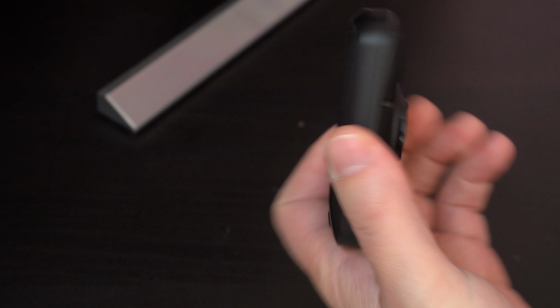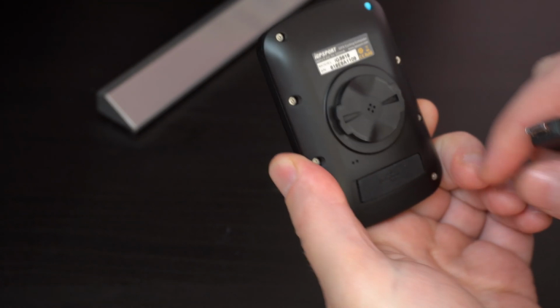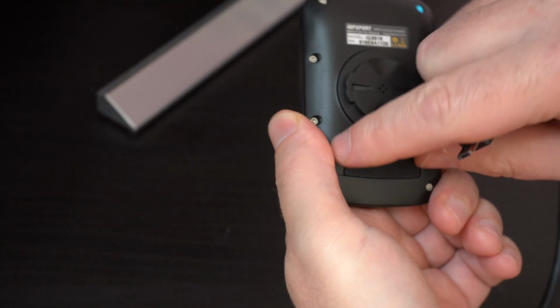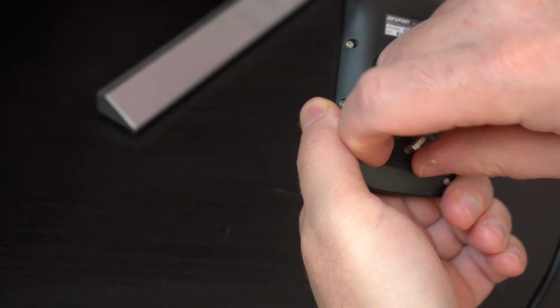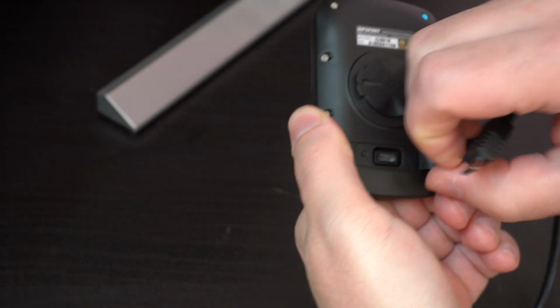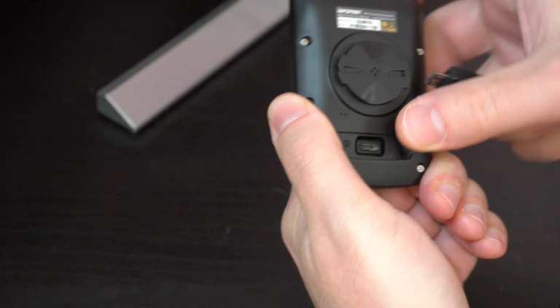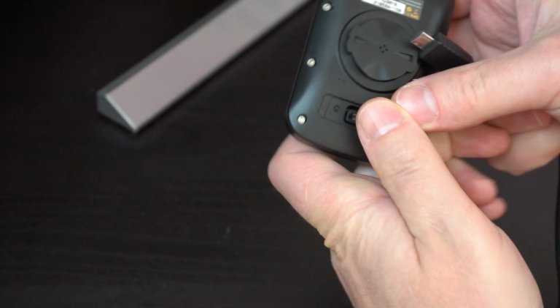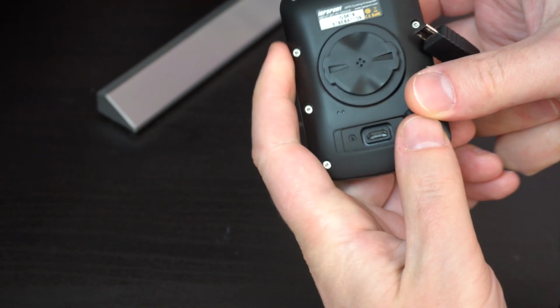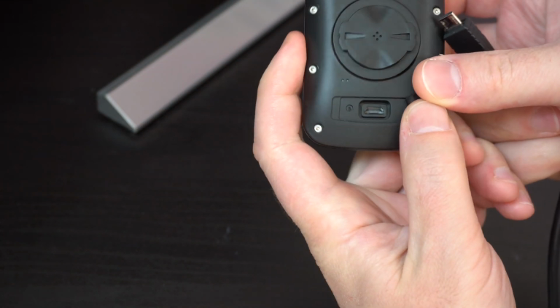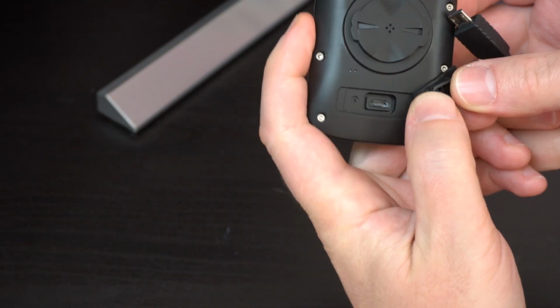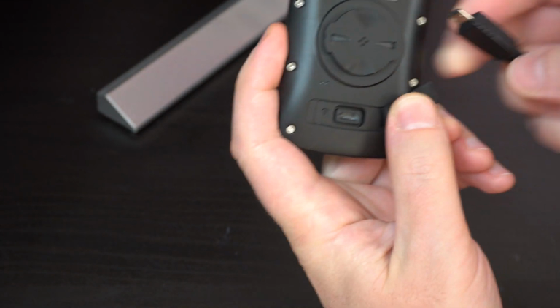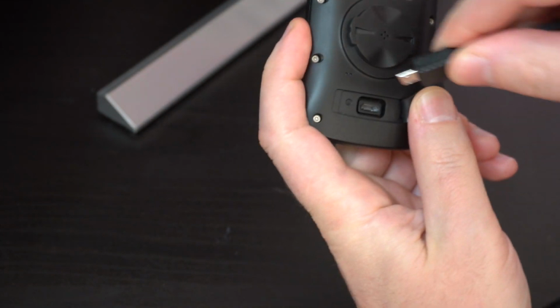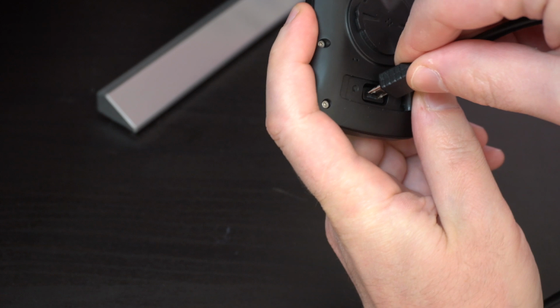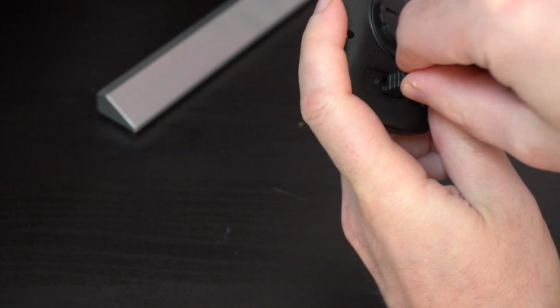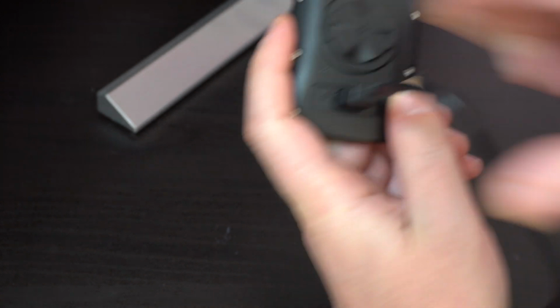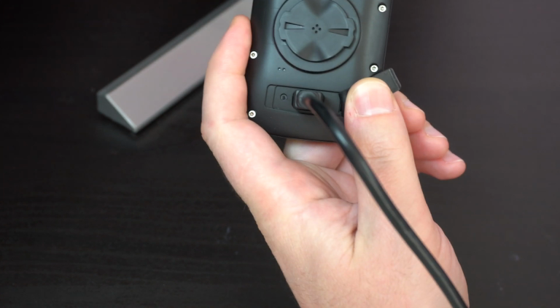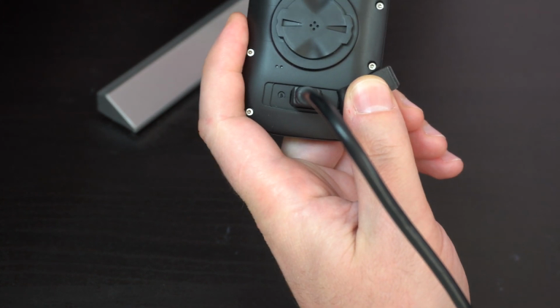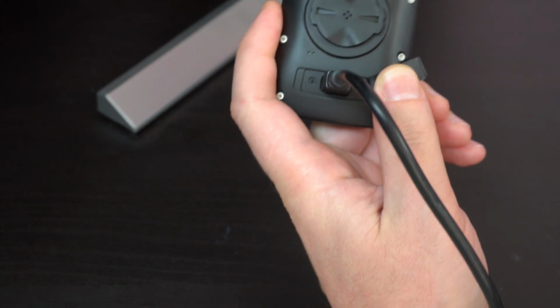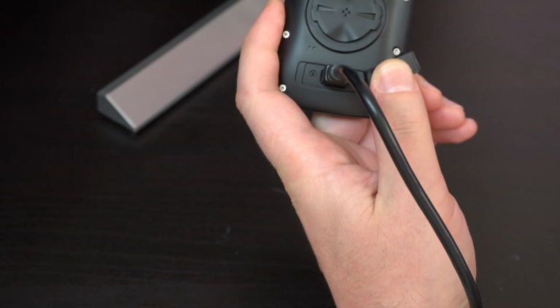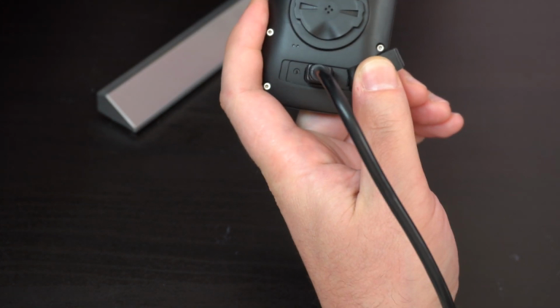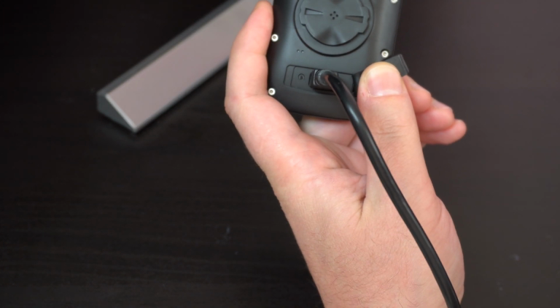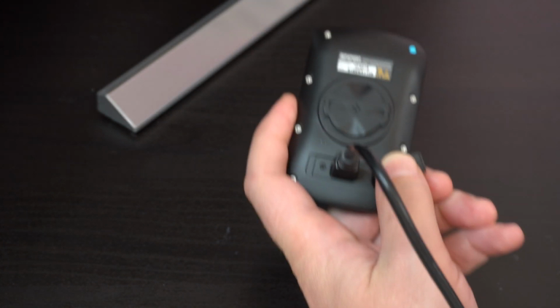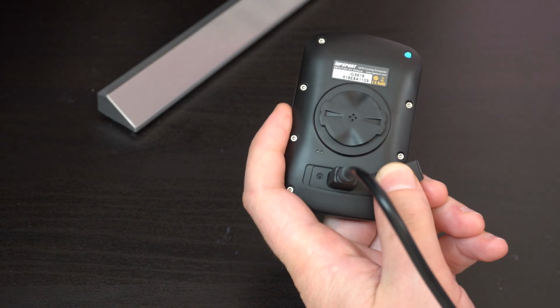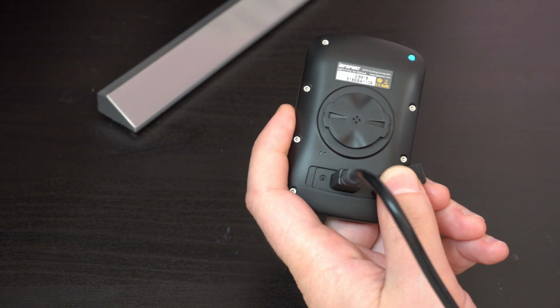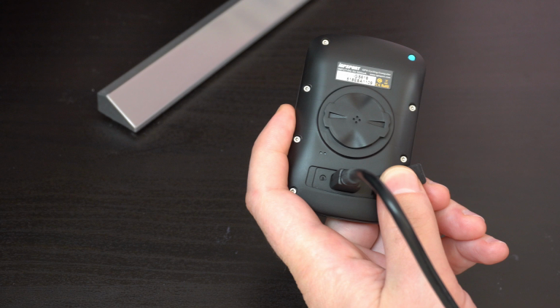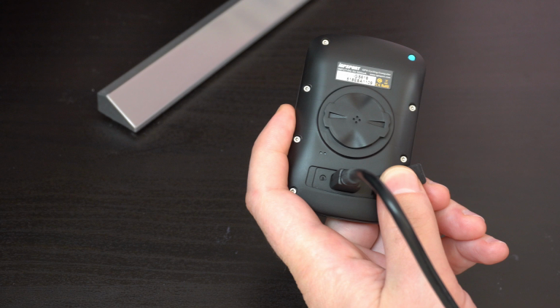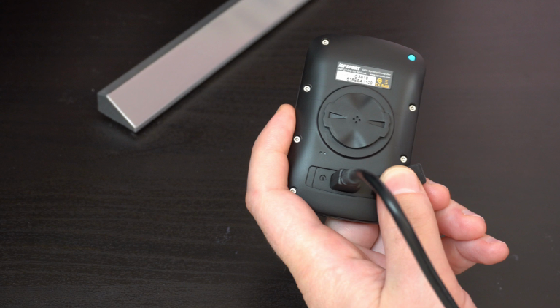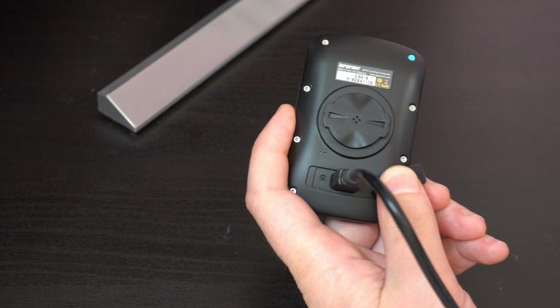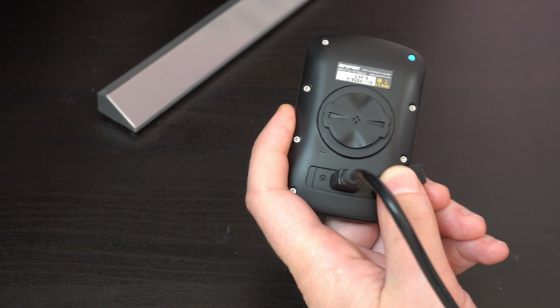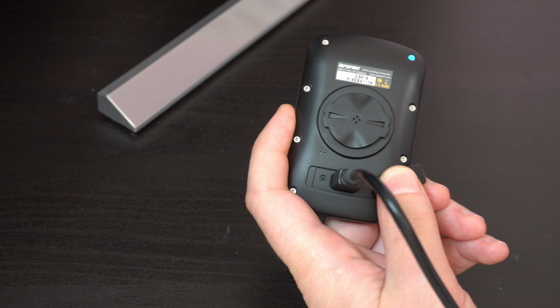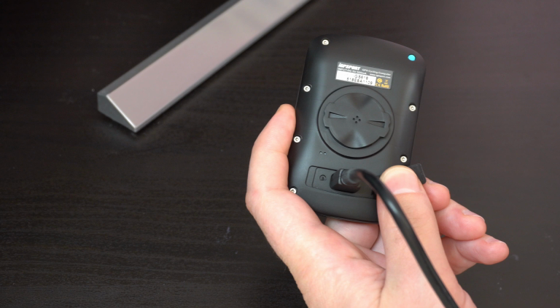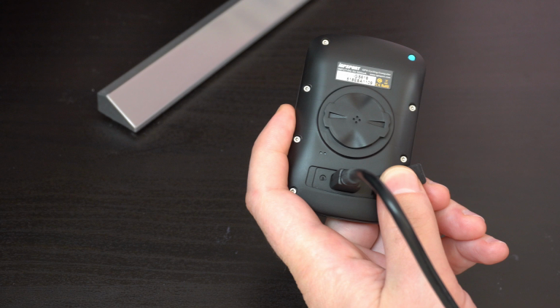First of all, be sure your device is off, otherwise it will not be recognized by a PC. Then, connect the device via USB cable and wait a couple of seconds till it is mounted as a removable drive.